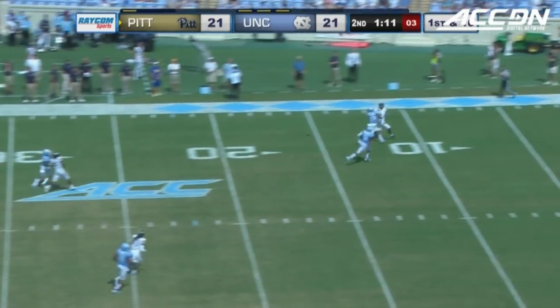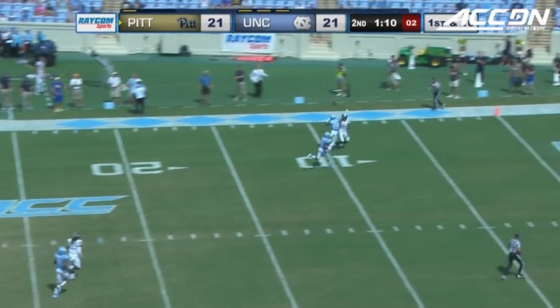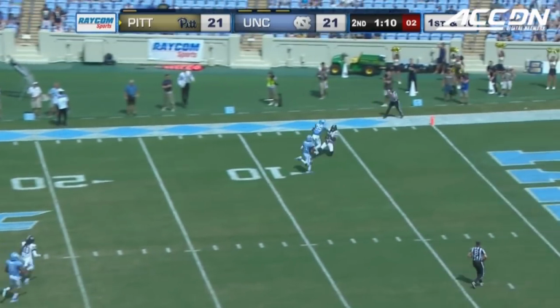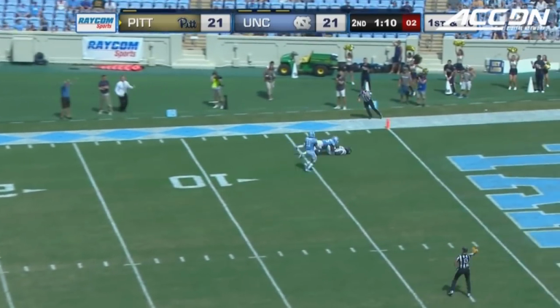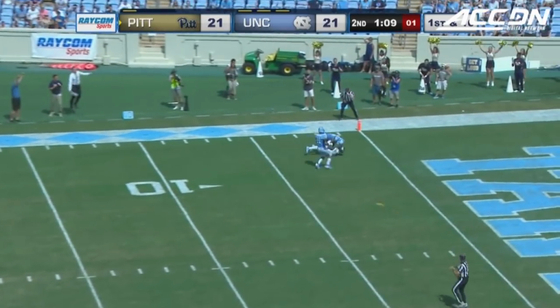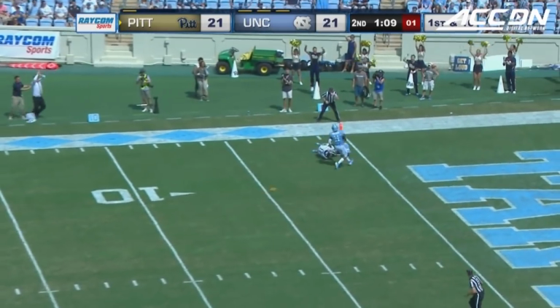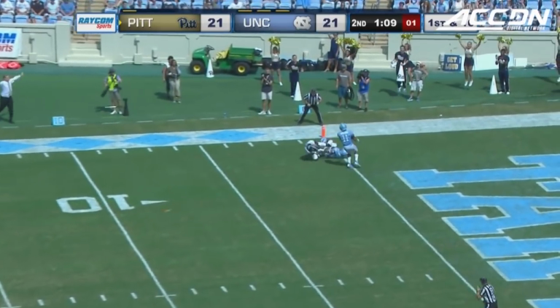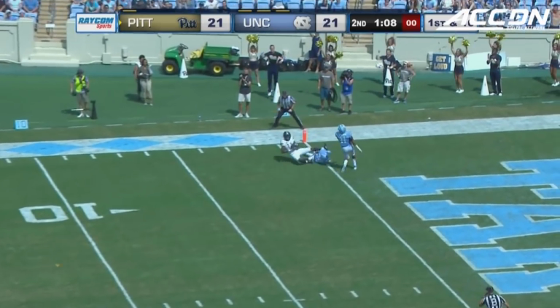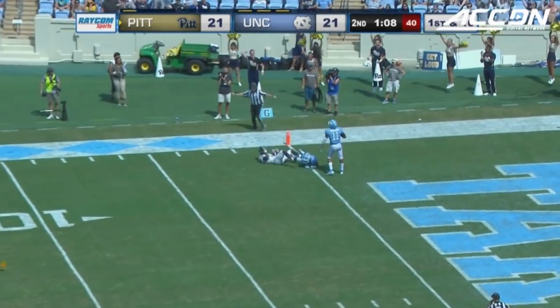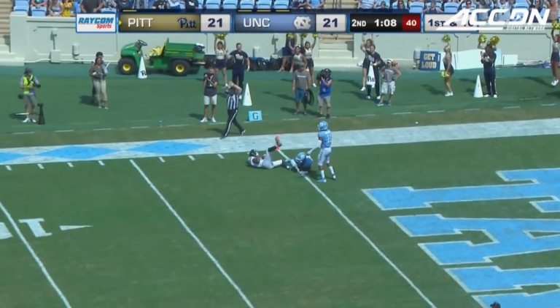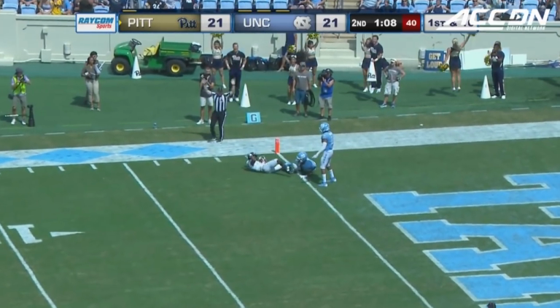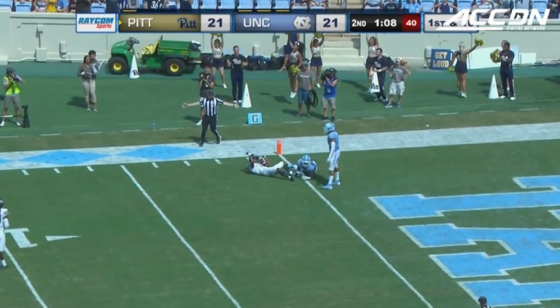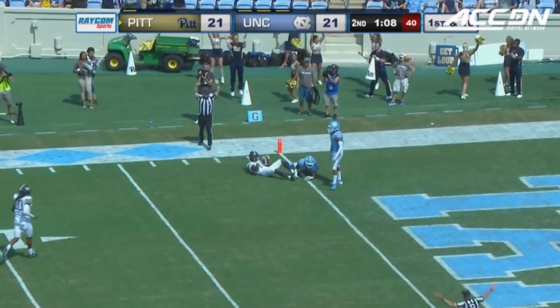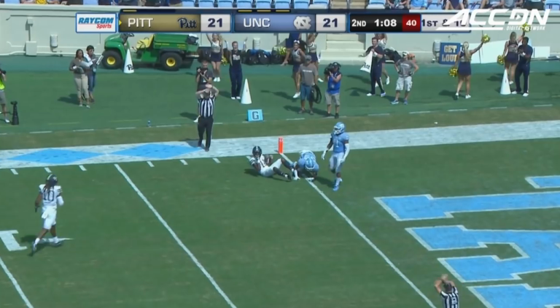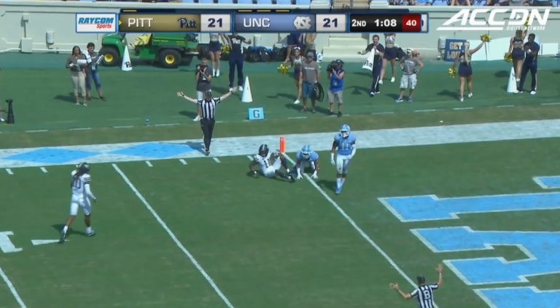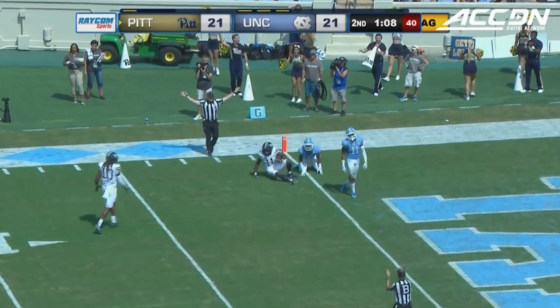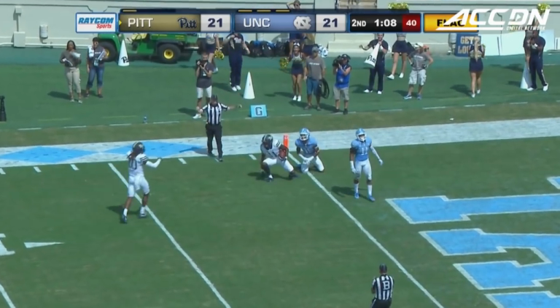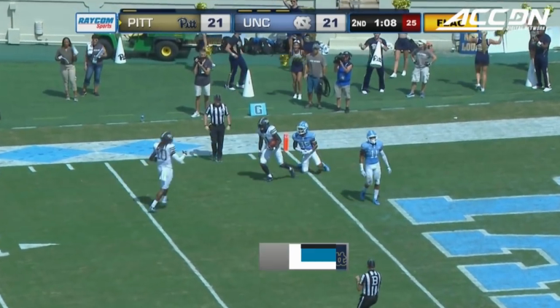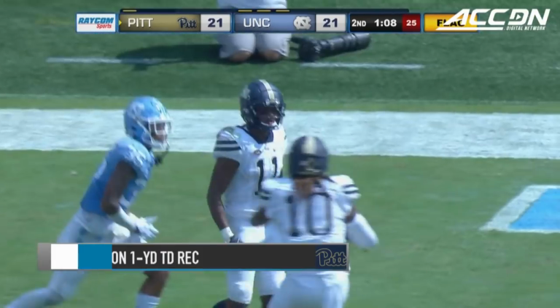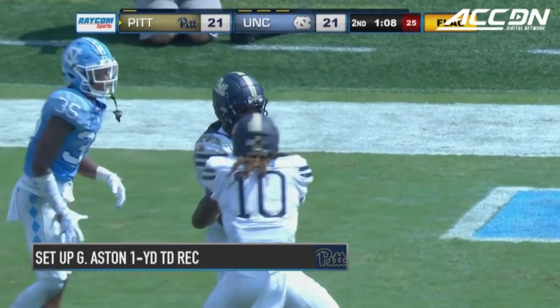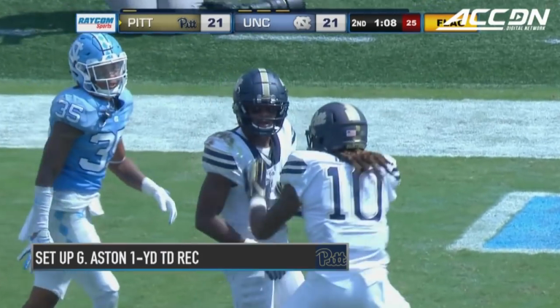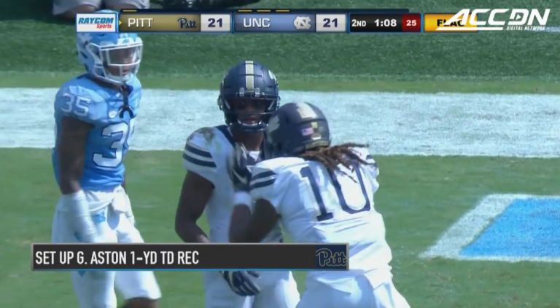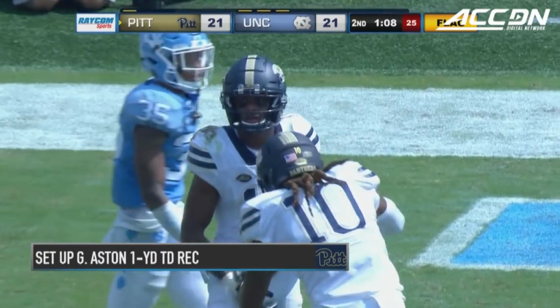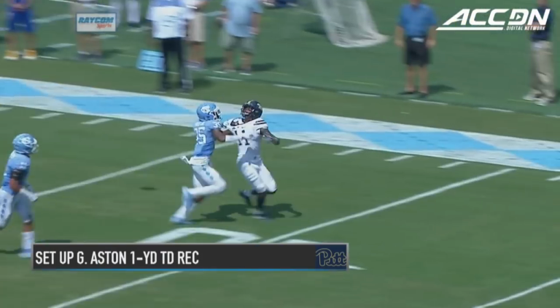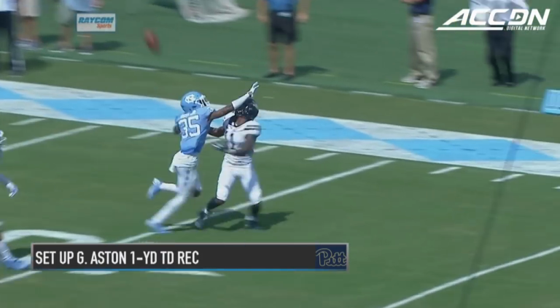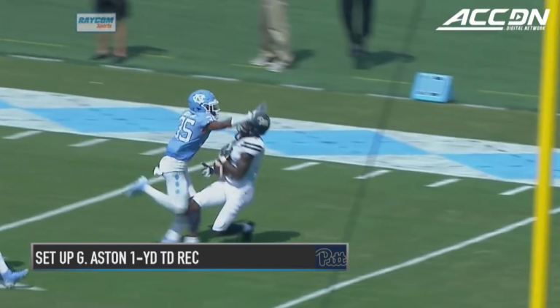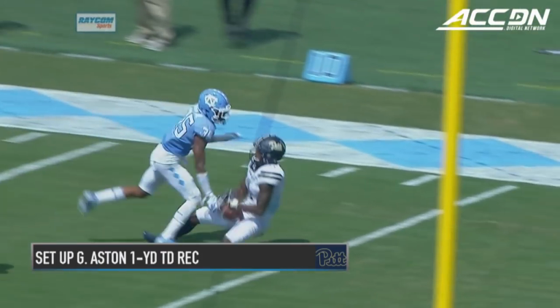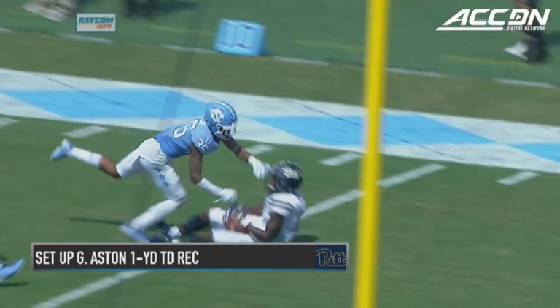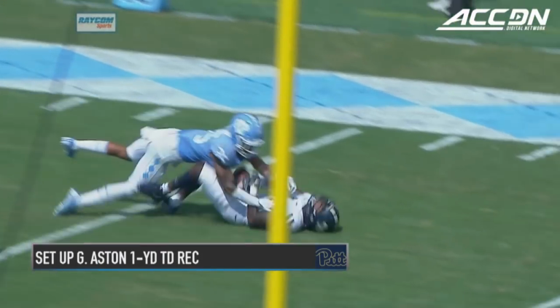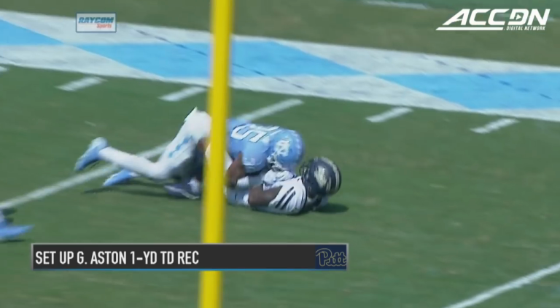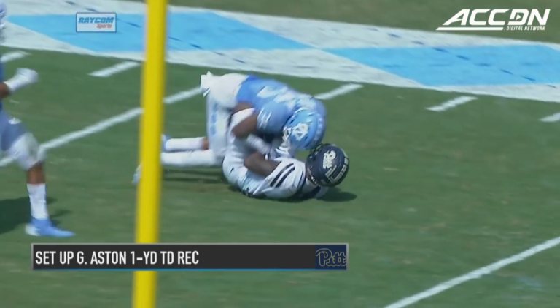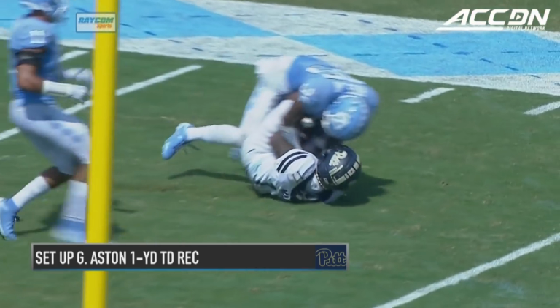Deep ball. Pick it. Inside the five. Flag is out. Taysir Mack was down there. Ball slipped down between his legs, but he was able to hold on.